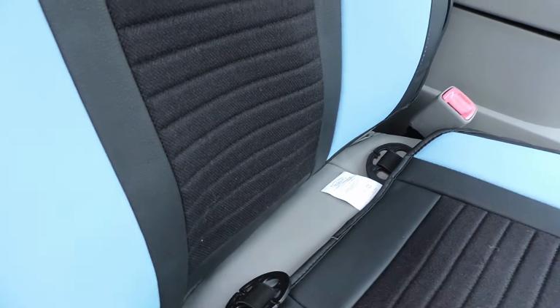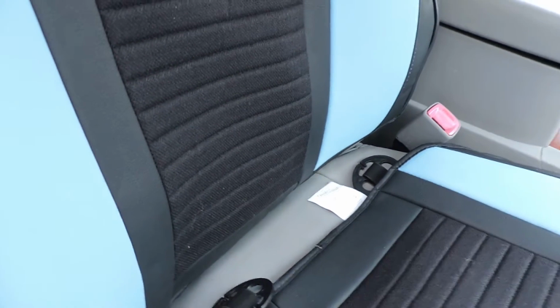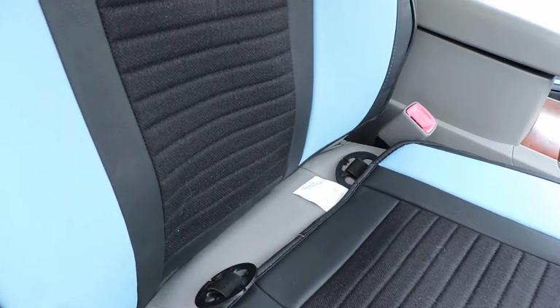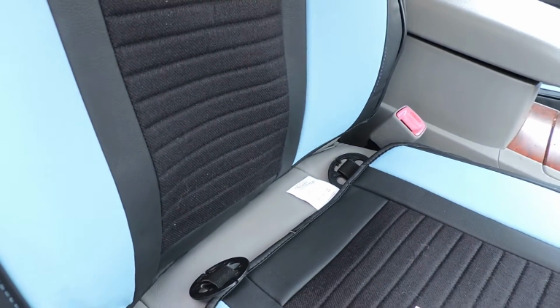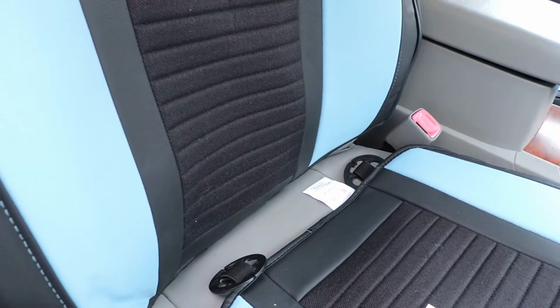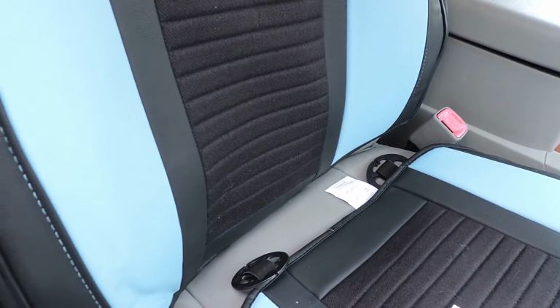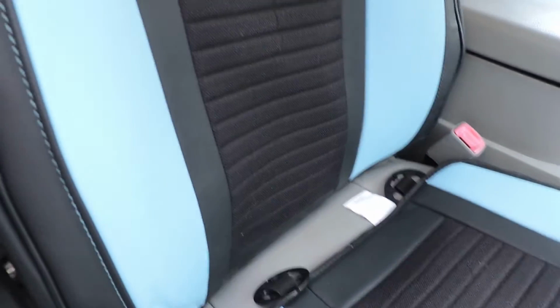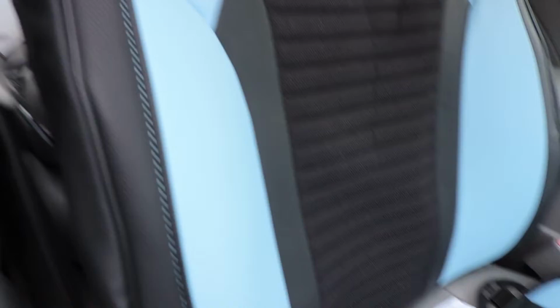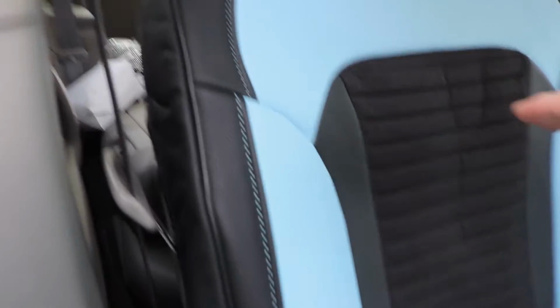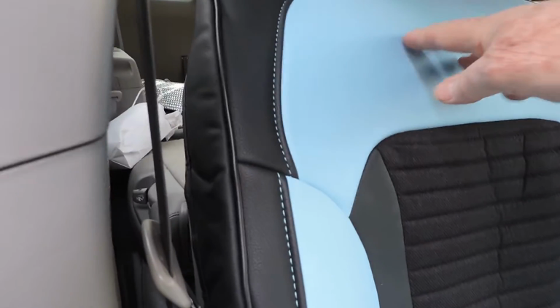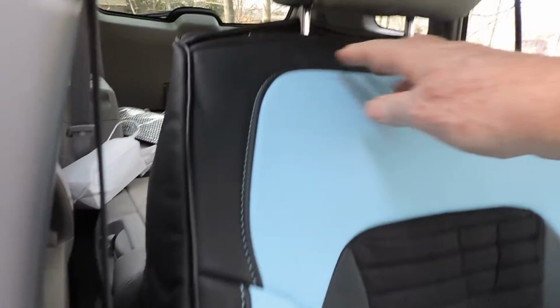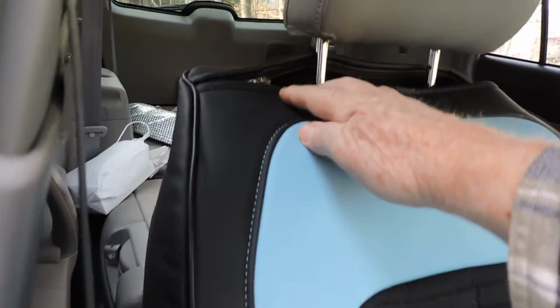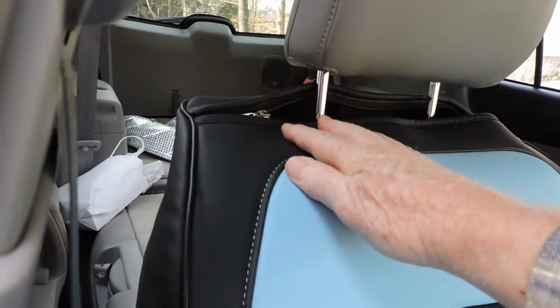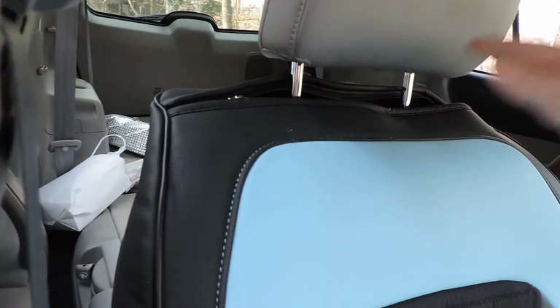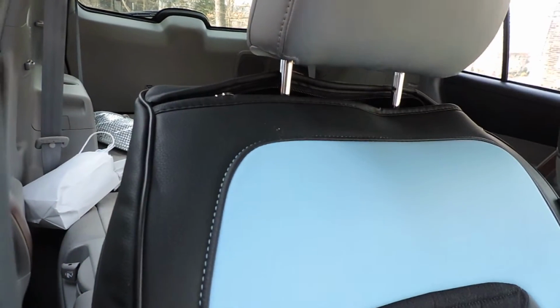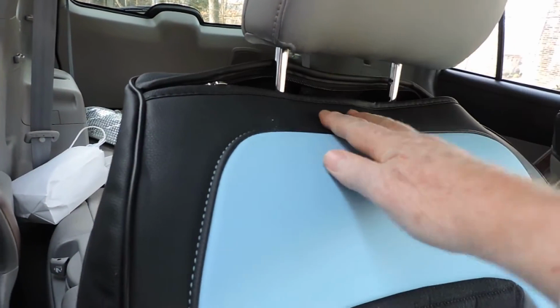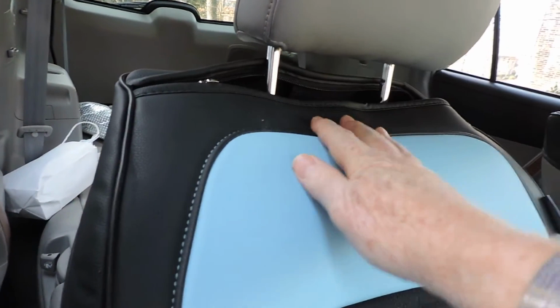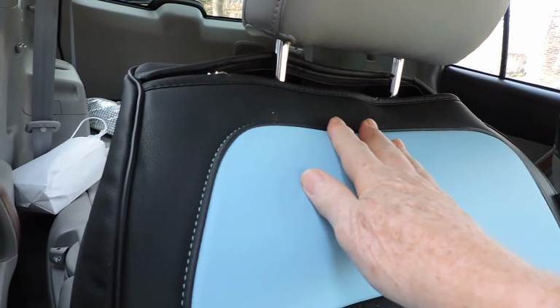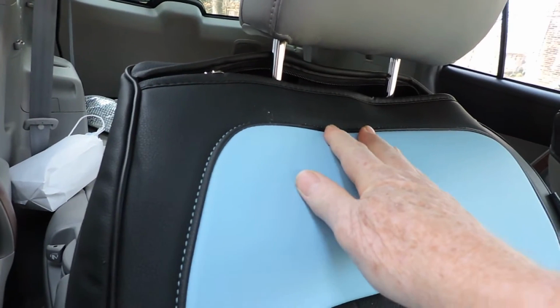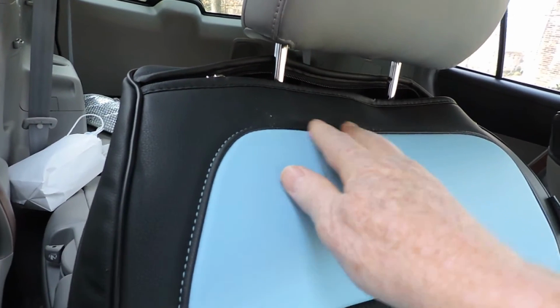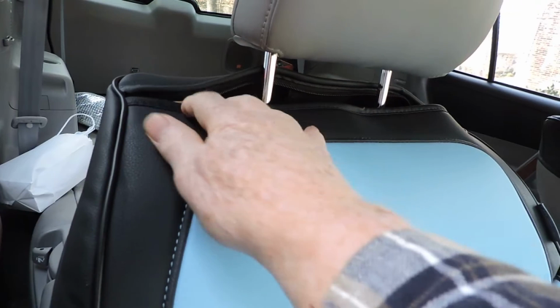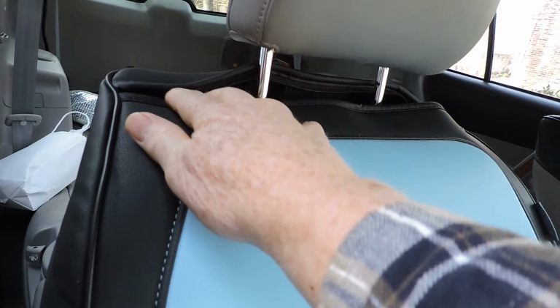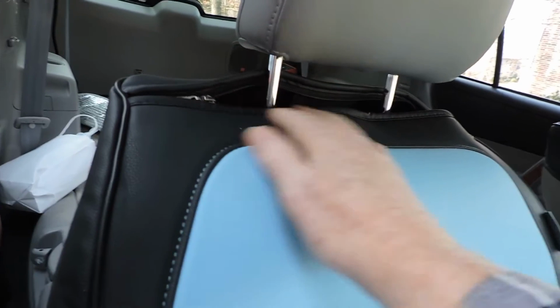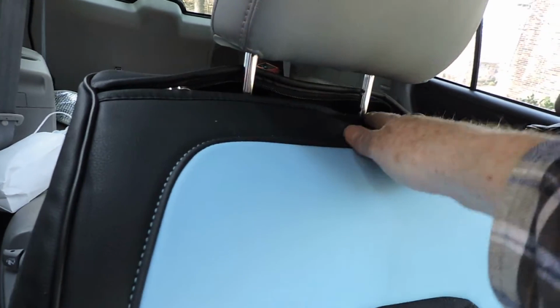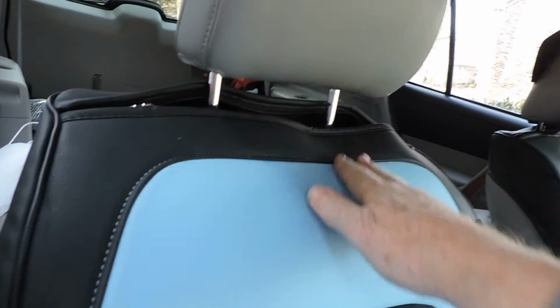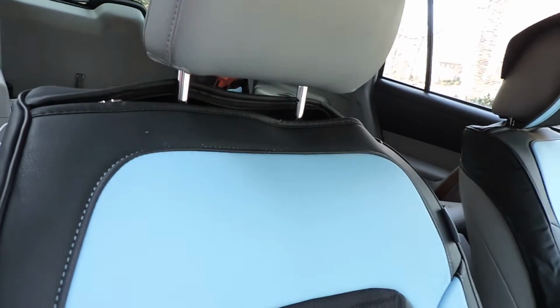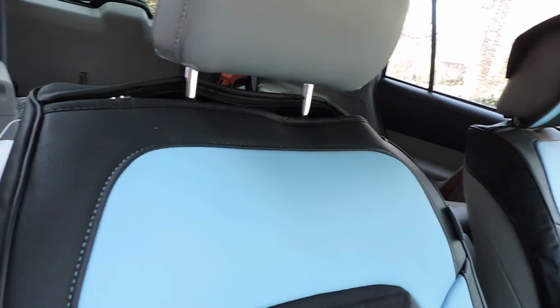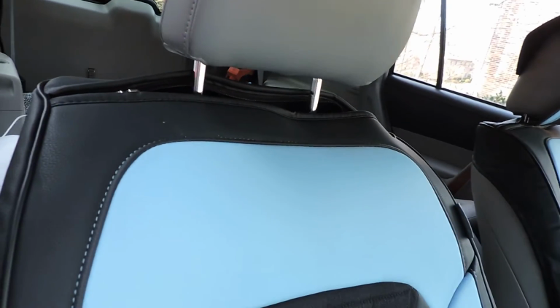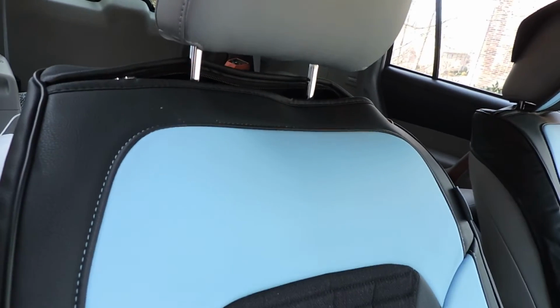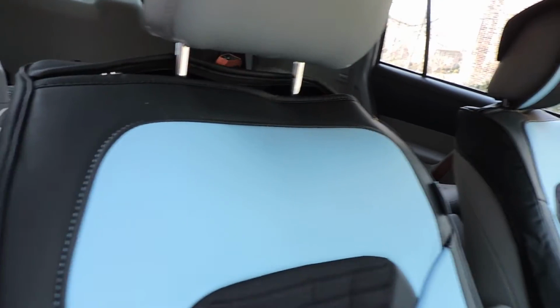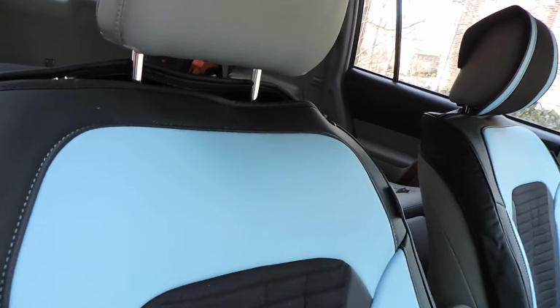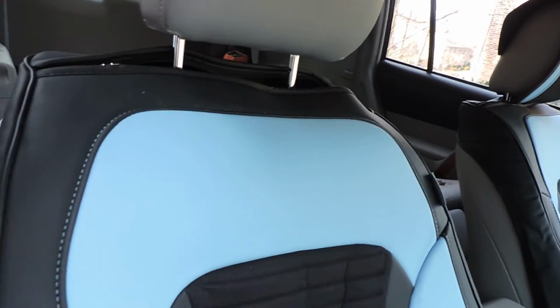There are eight total. Here's the back — you unzip it and it just slips over the top of the back seat, and you zip it around the headrest. It has a headrest cover for it too.